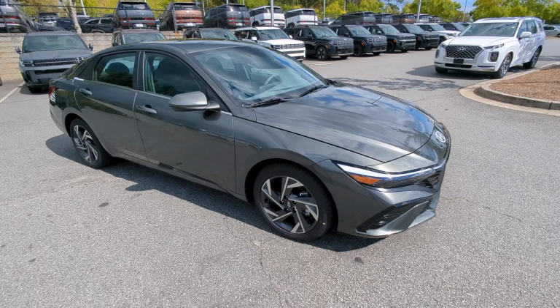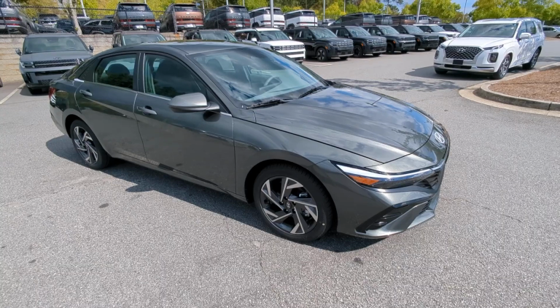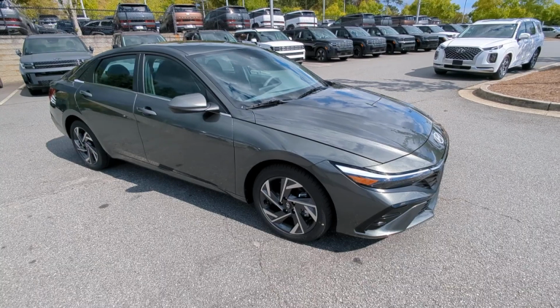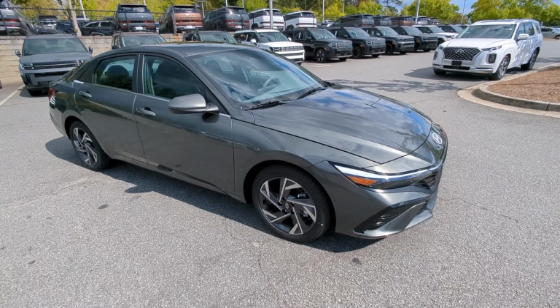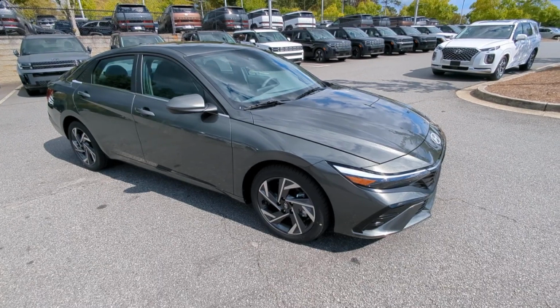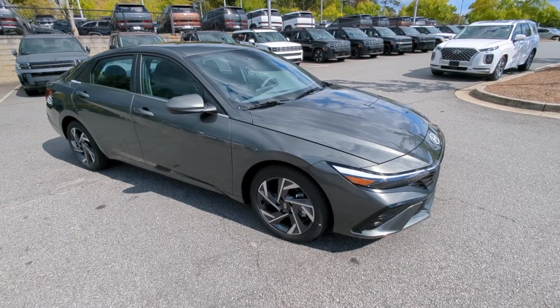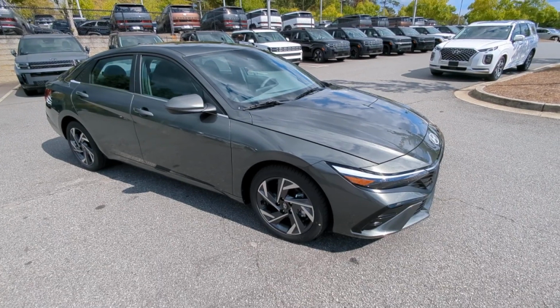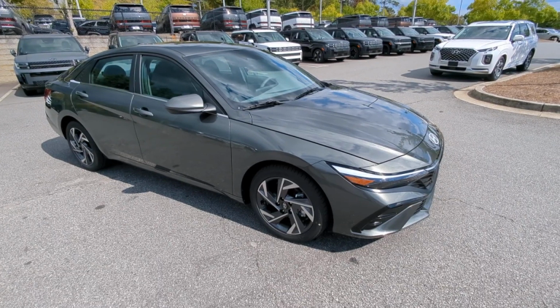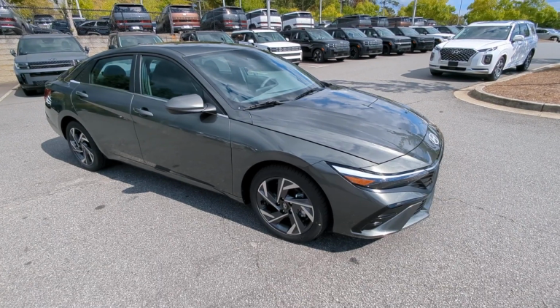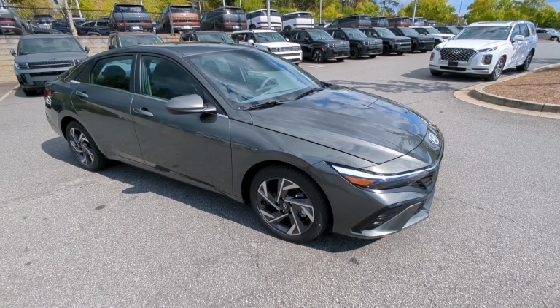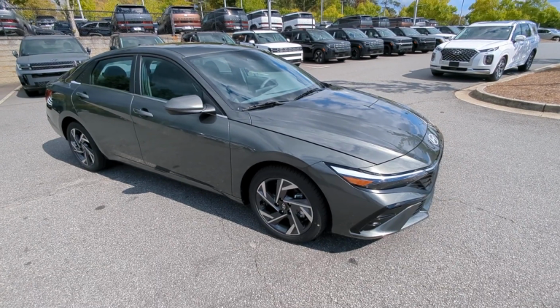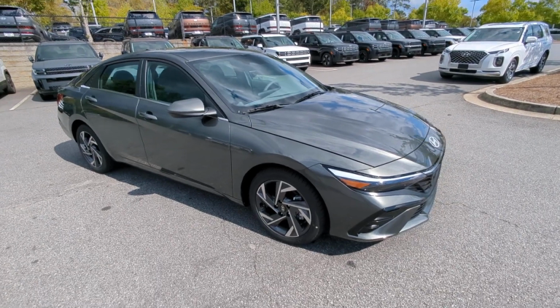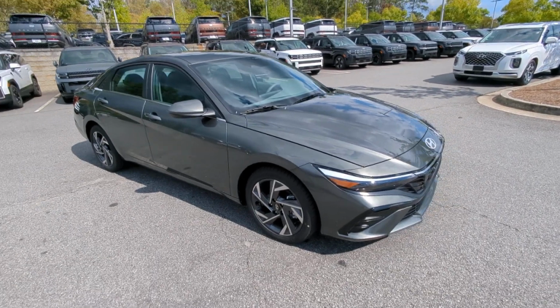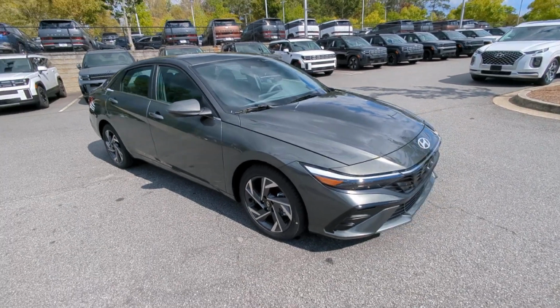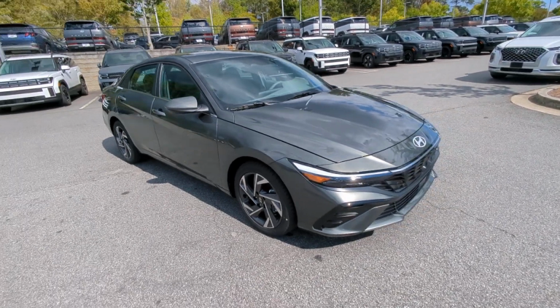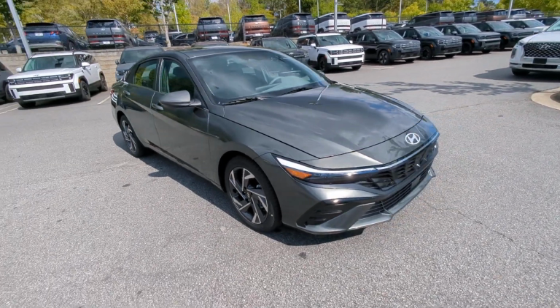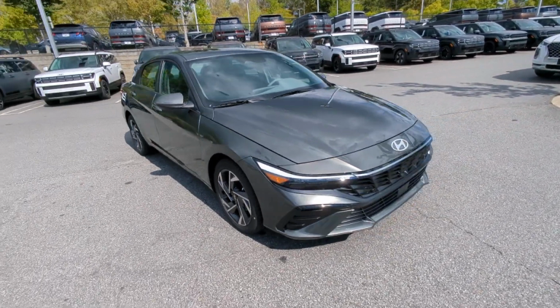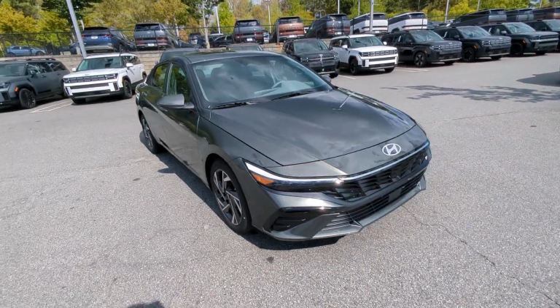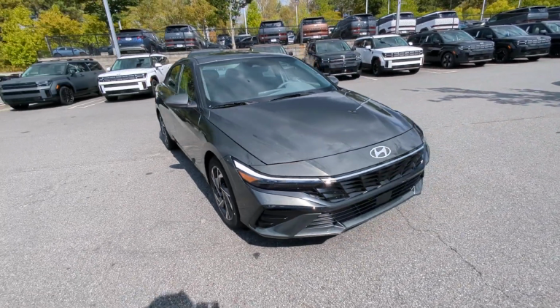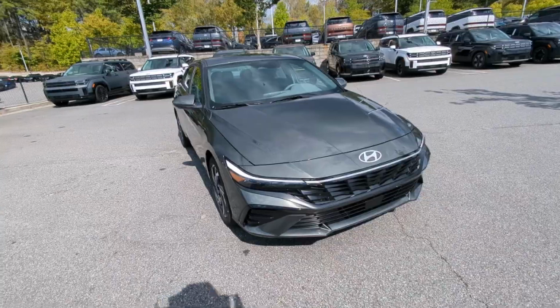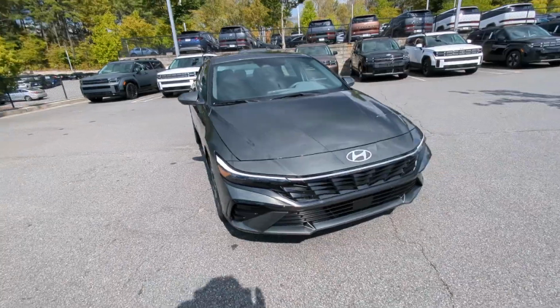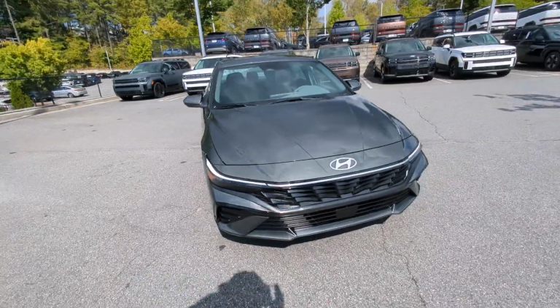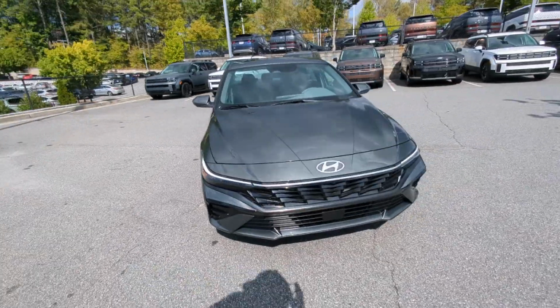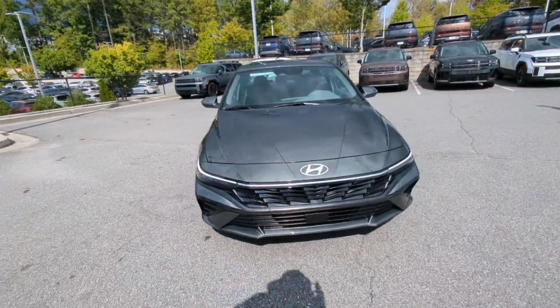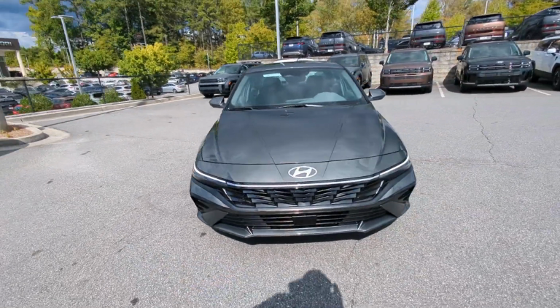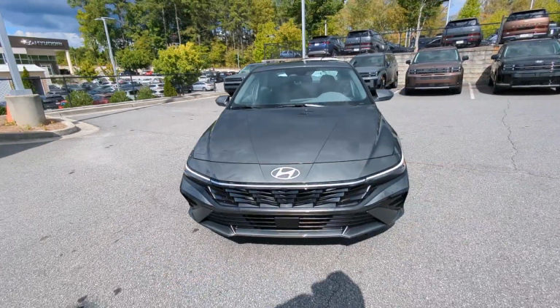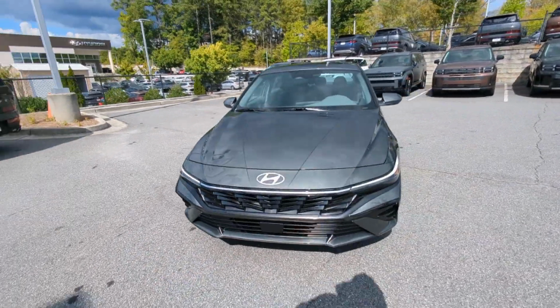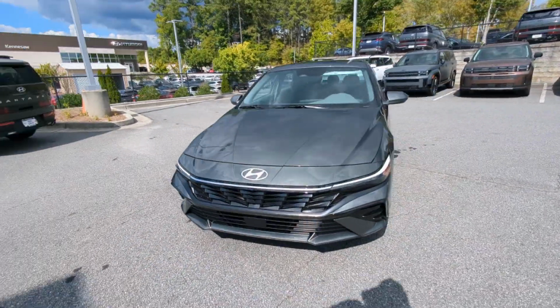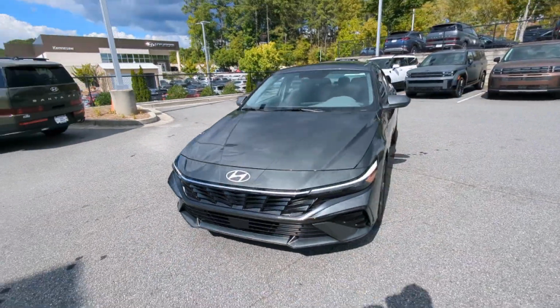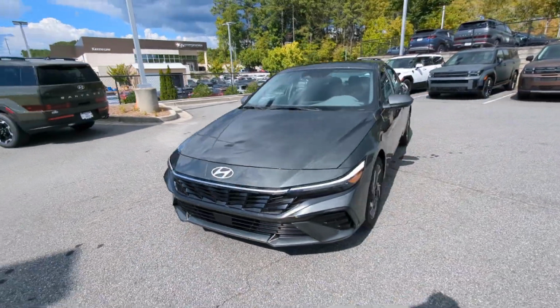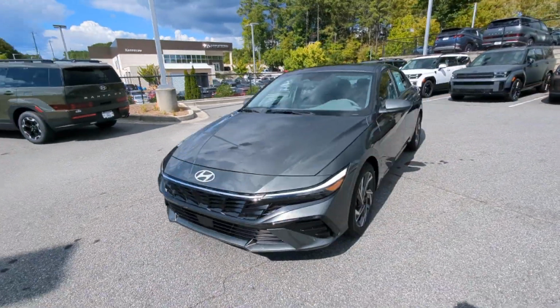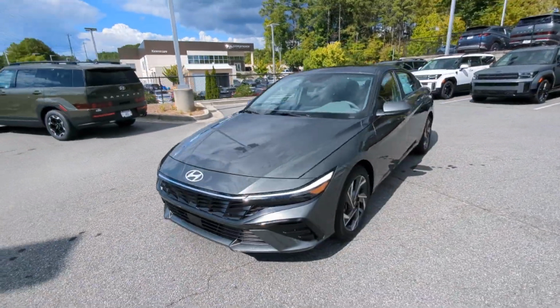You're gonna love the 2025 Hyundai Elantra. Make a fresh start every day in this modern, tech-savvy Elantra.